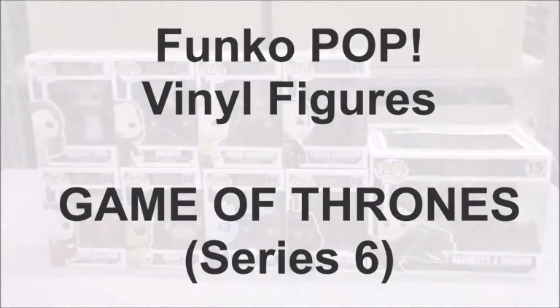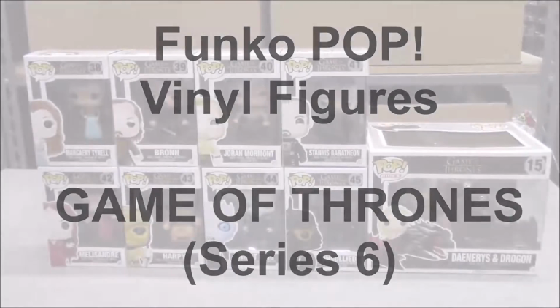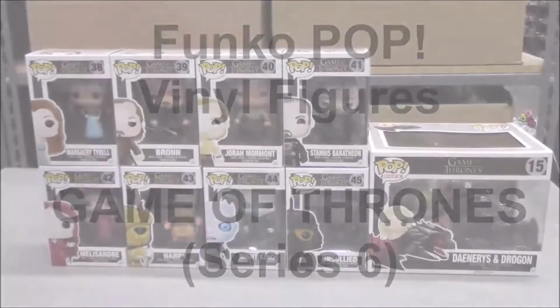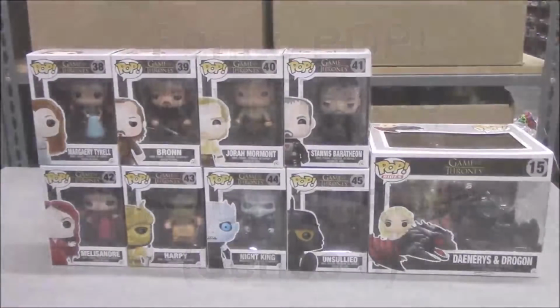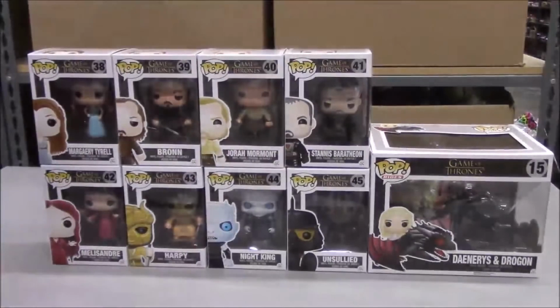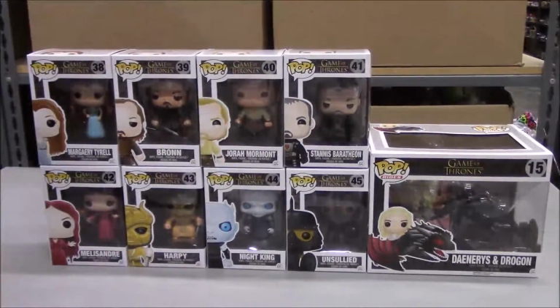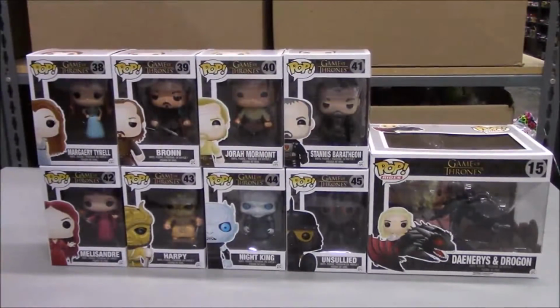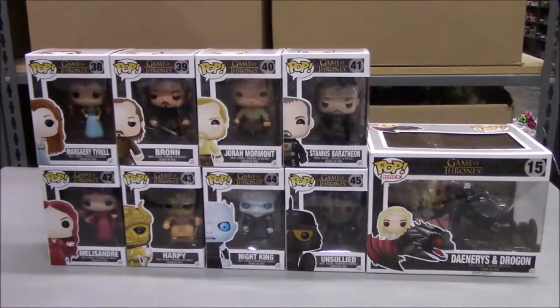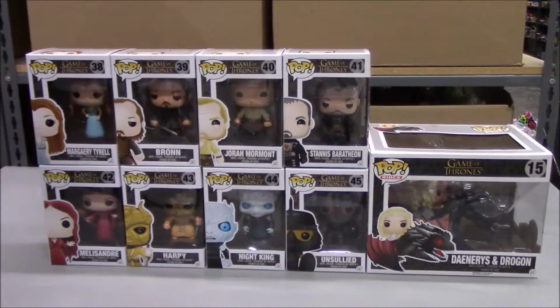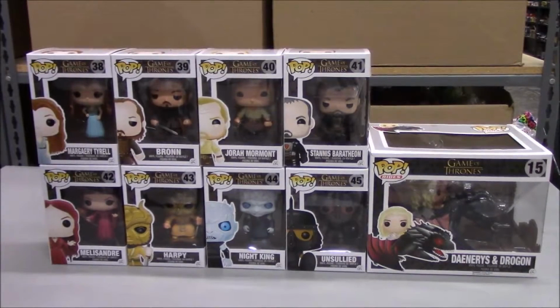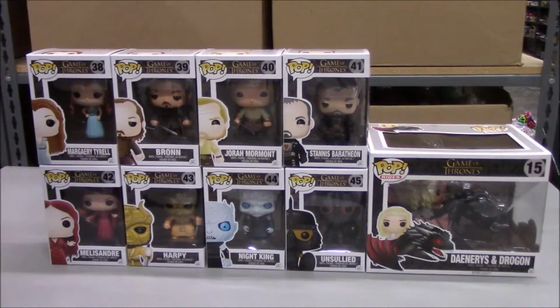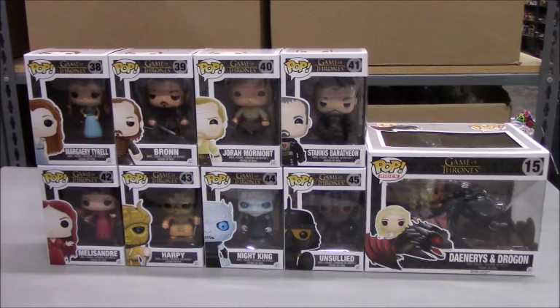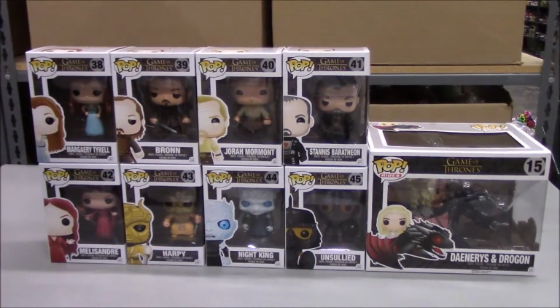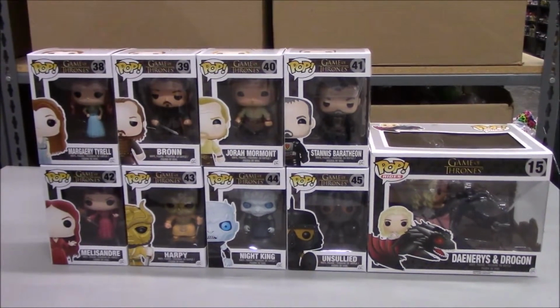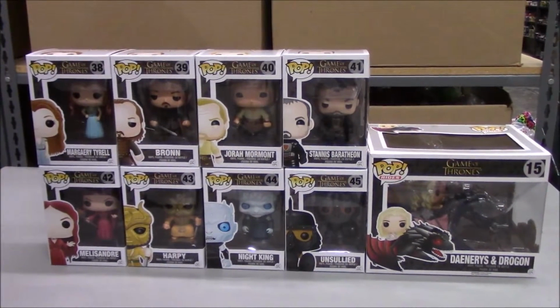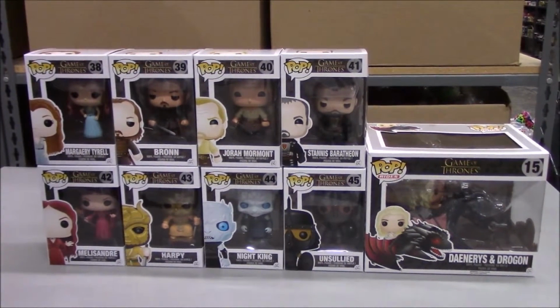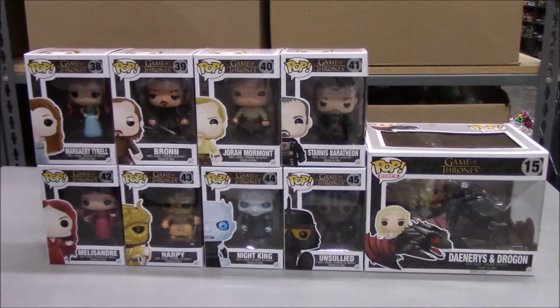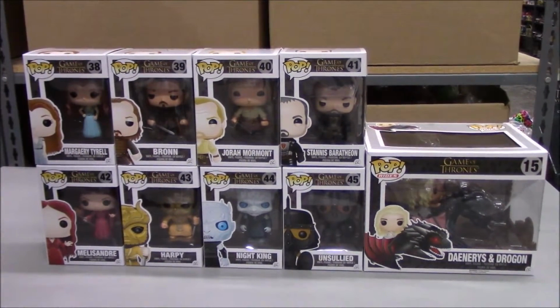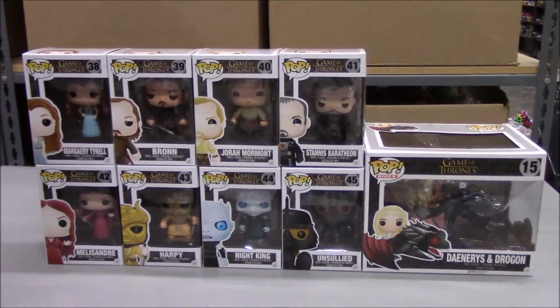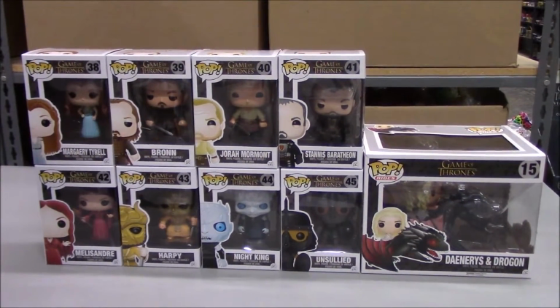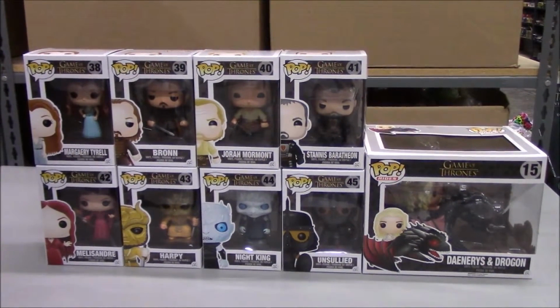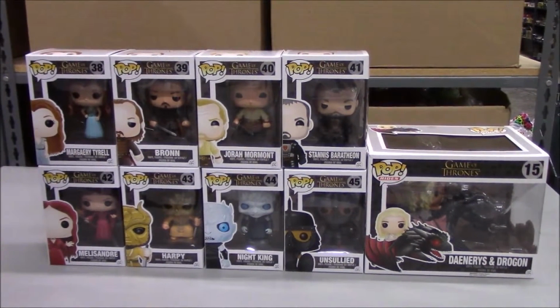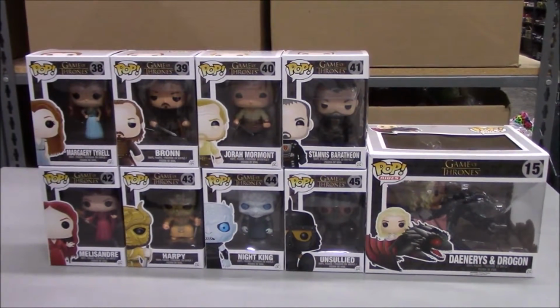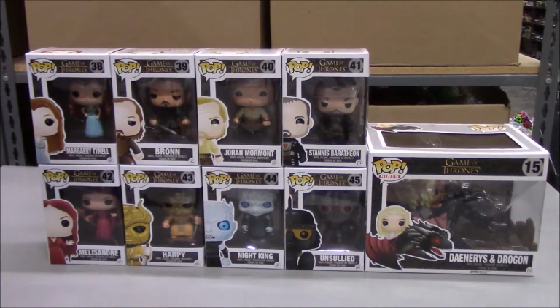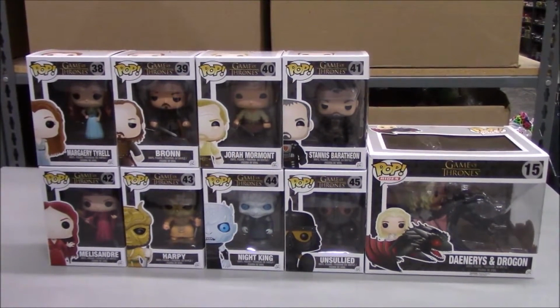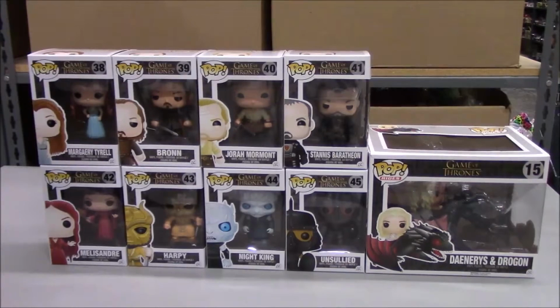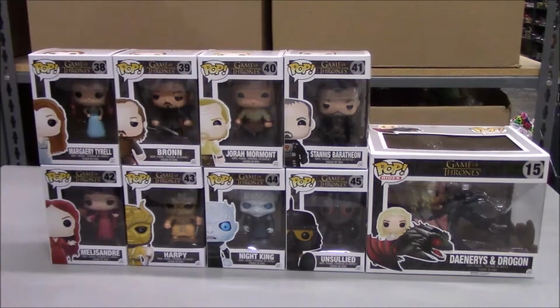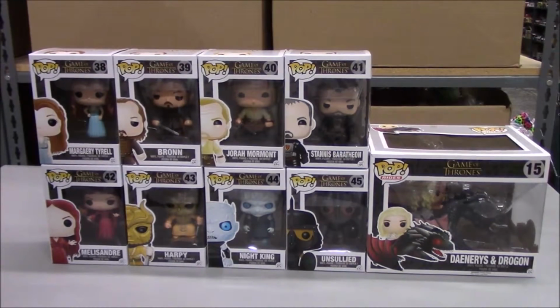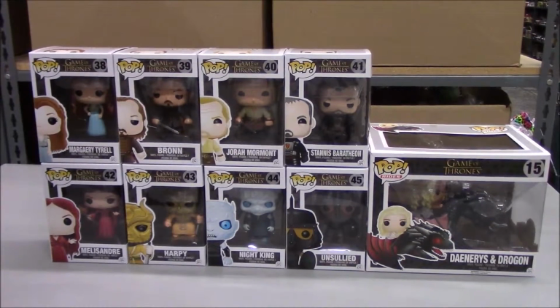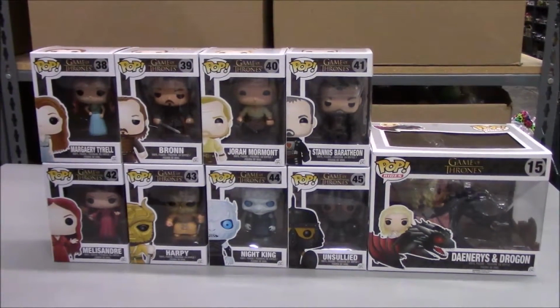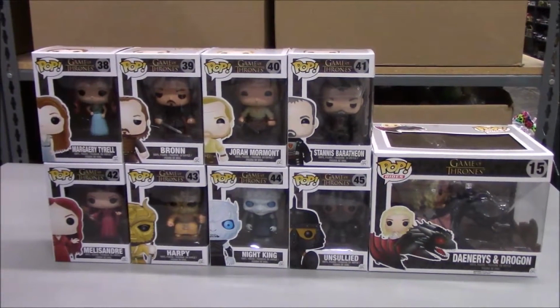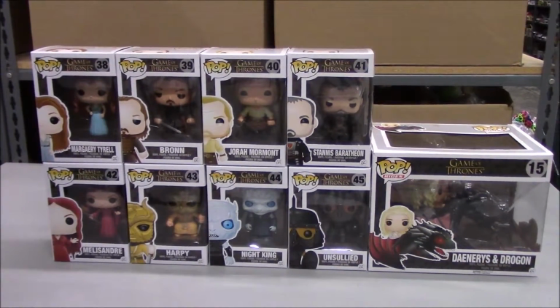Funko sent us some new Game of Thrones figures. We got some Pop figures for Series 6, and Rich is going to demonstrate one of each for us and show you what they look like.